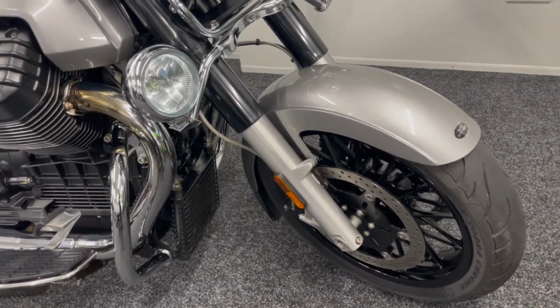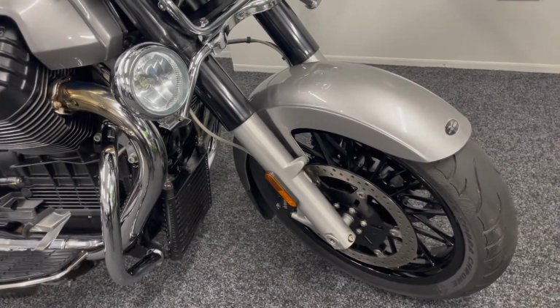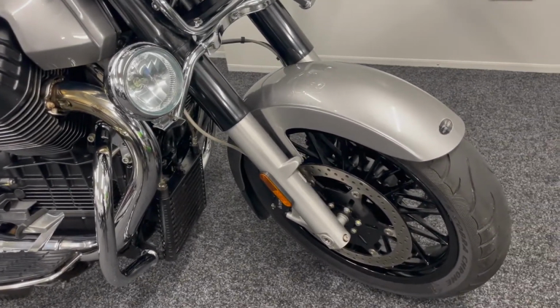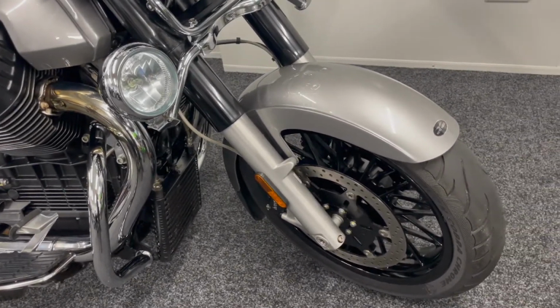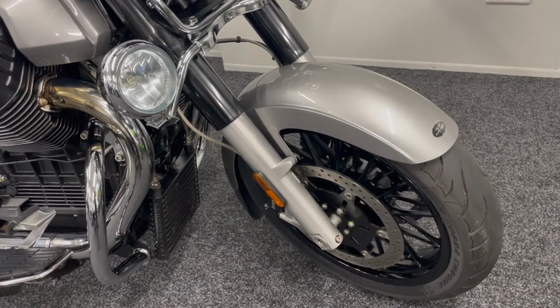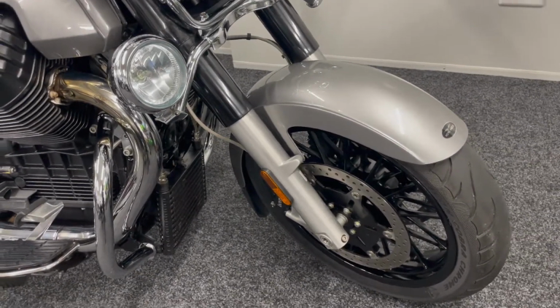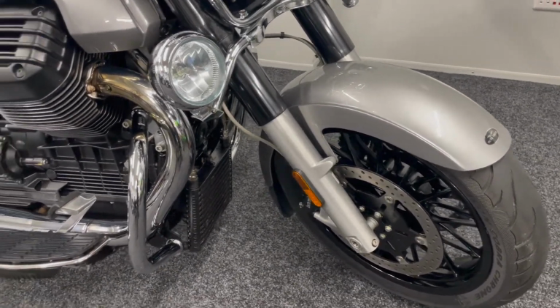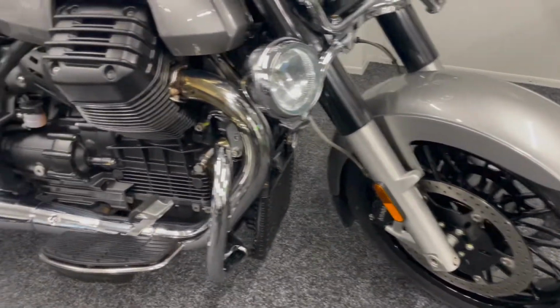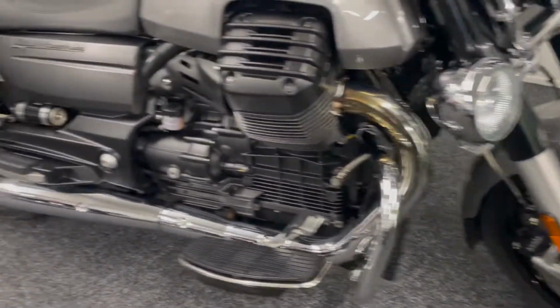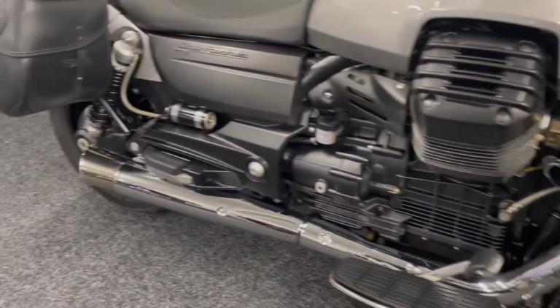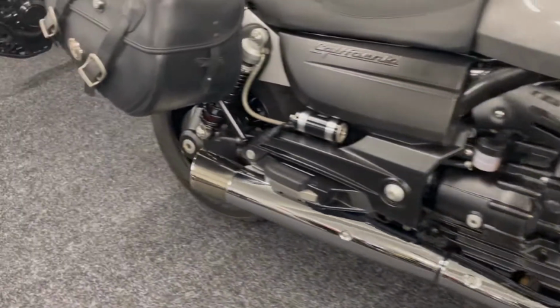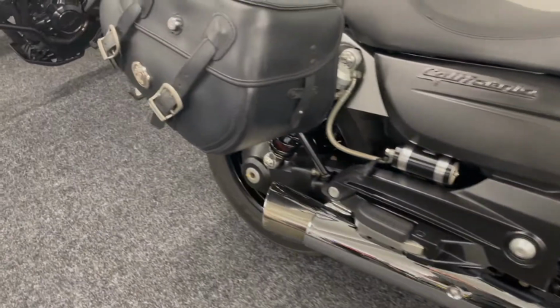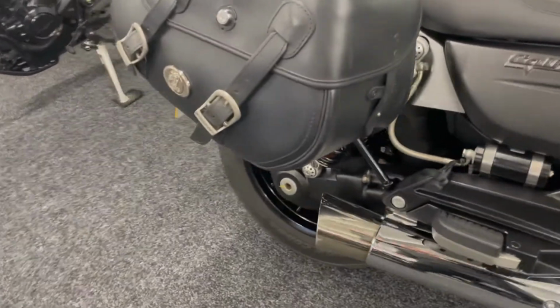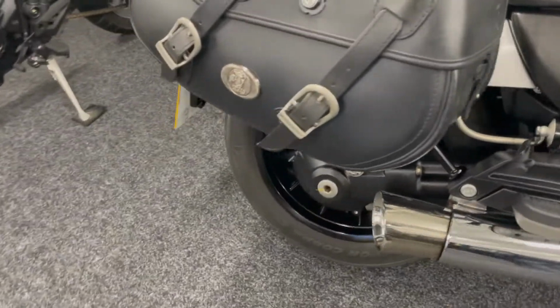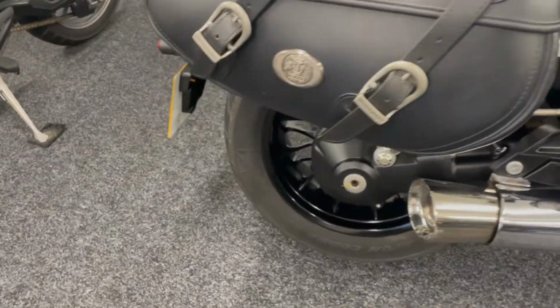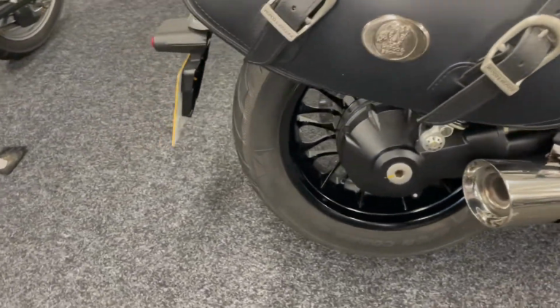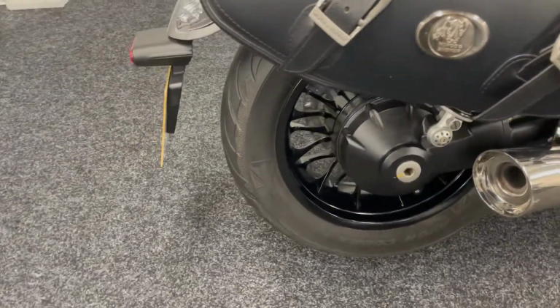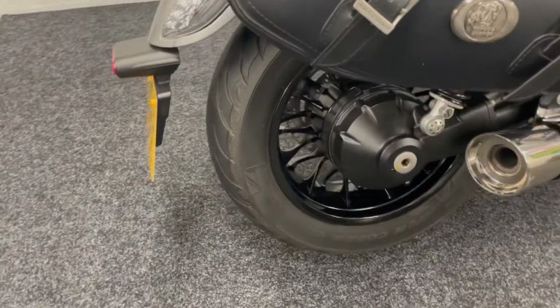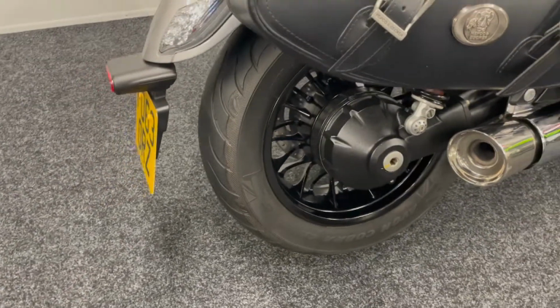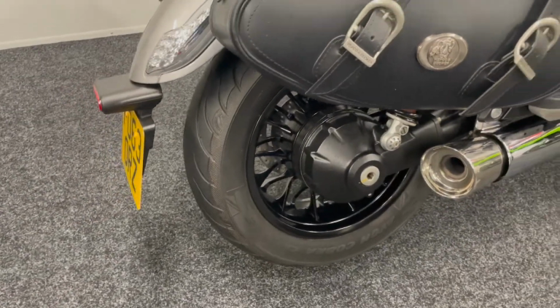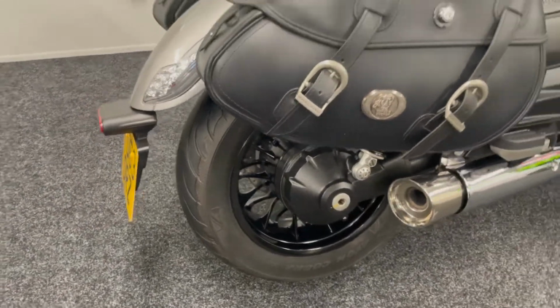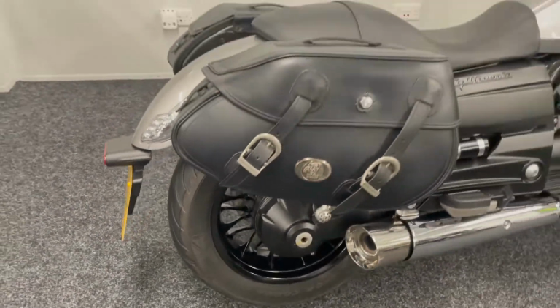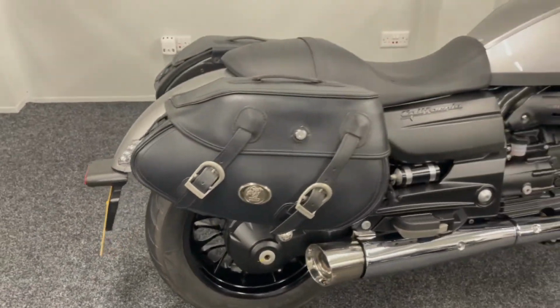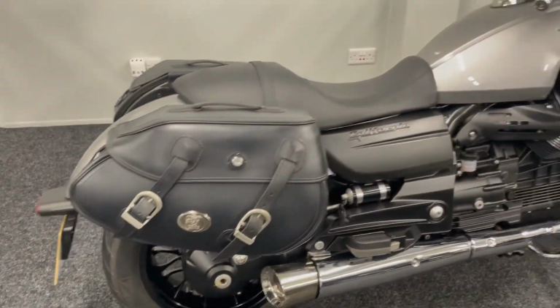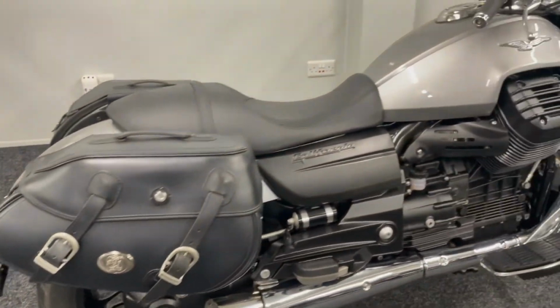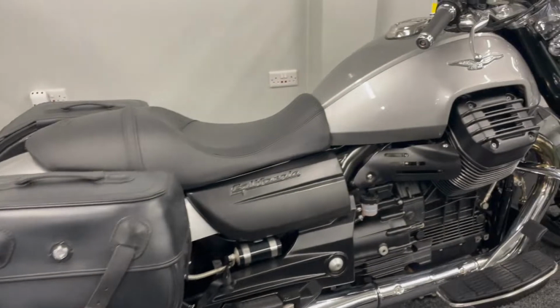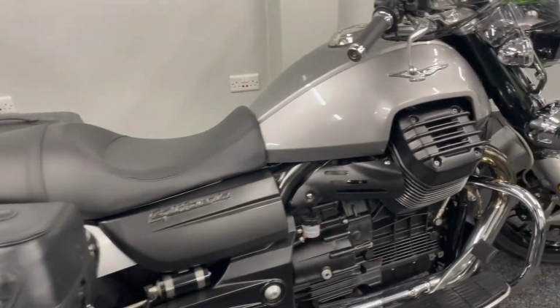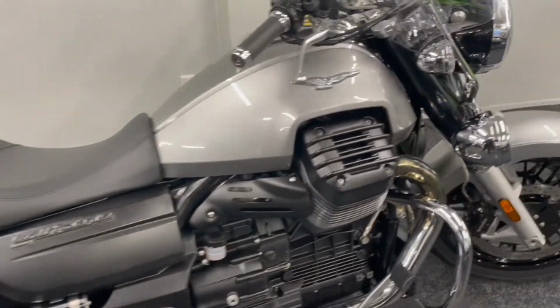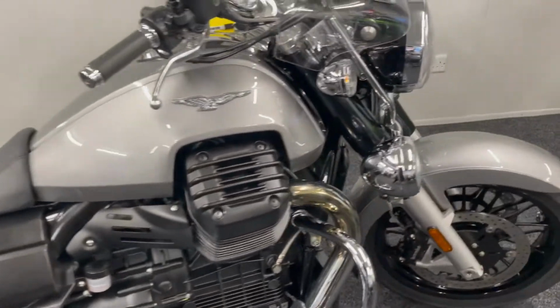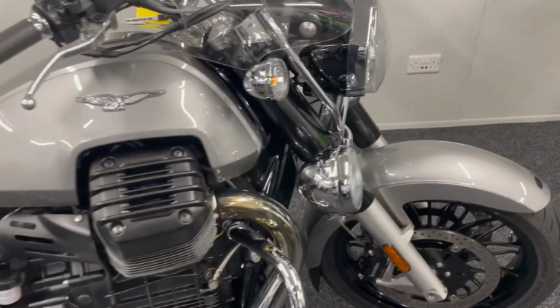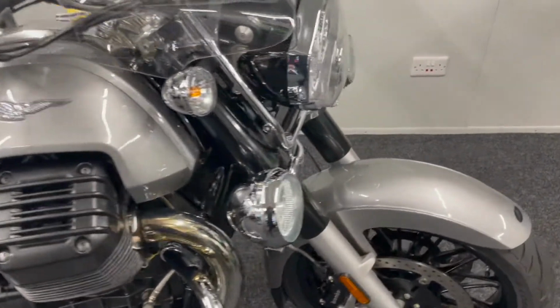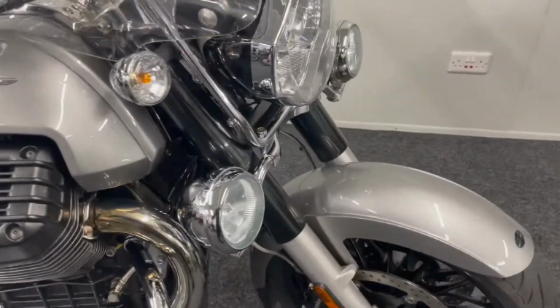It's also very recently, only a few hundred miles ago, had a brand new pair of tyres. As you can imagine, for the size of tyres they are, that's not a cheap job, so it's a good thing to know you've got new tyres on here as well.